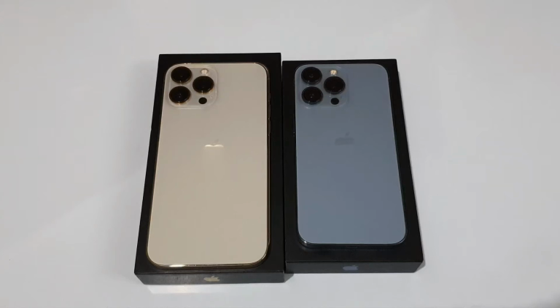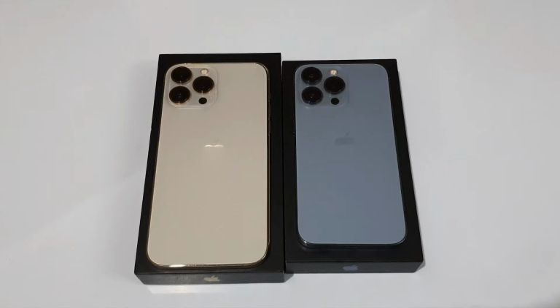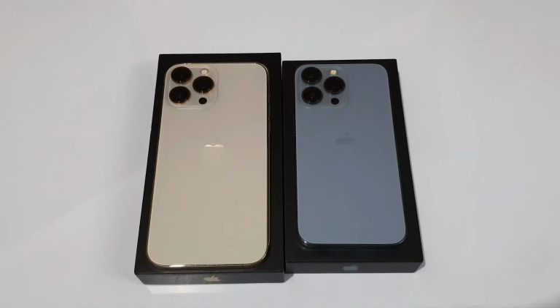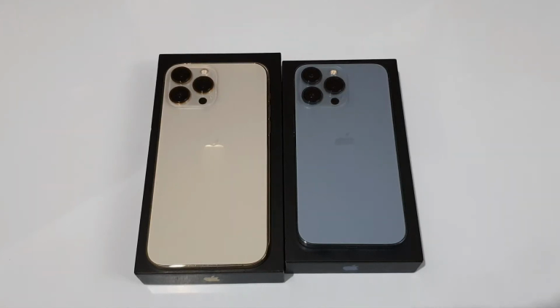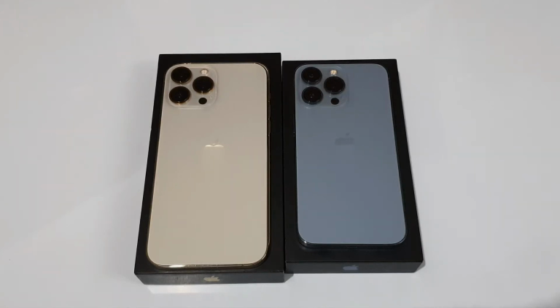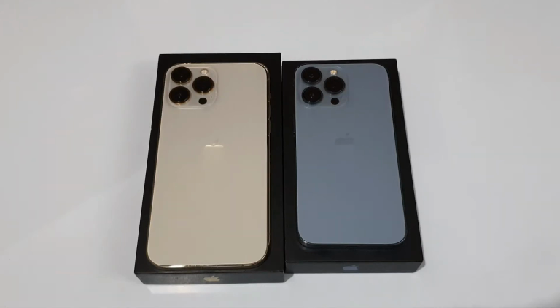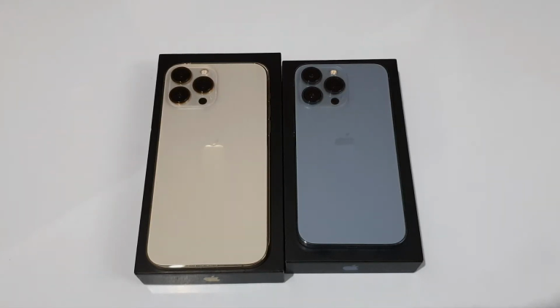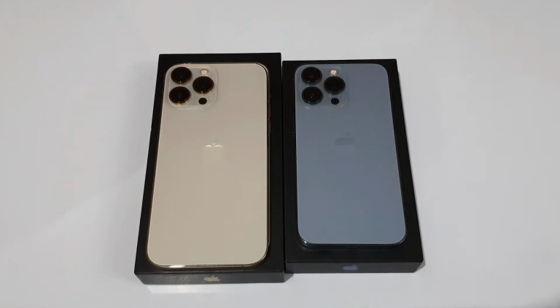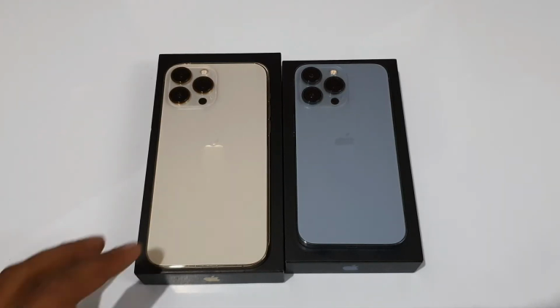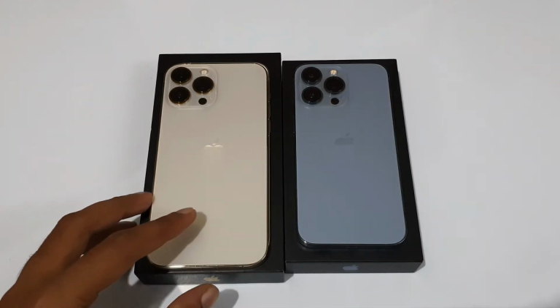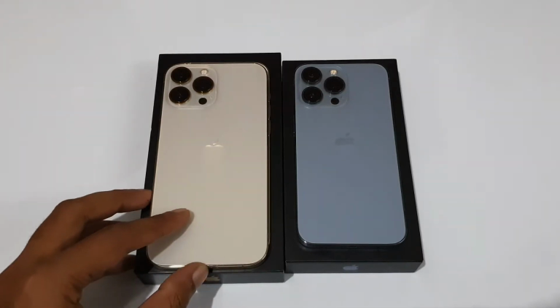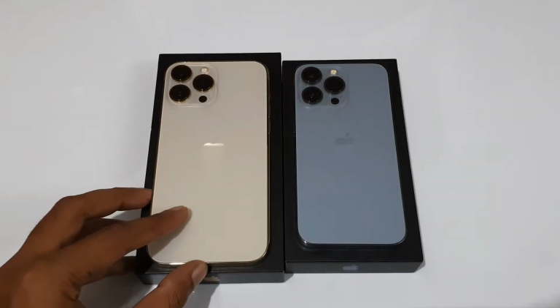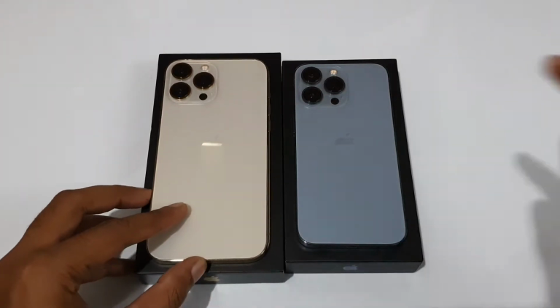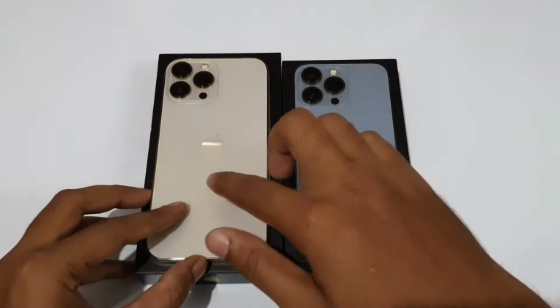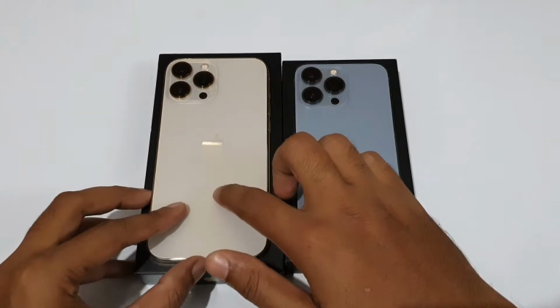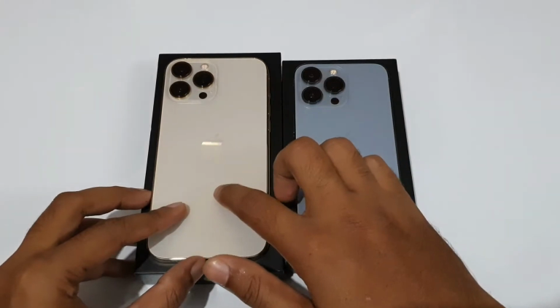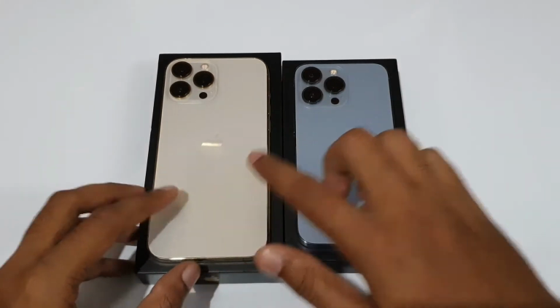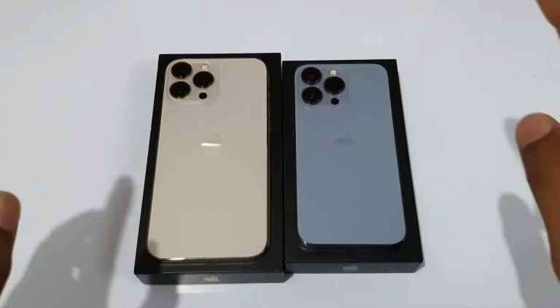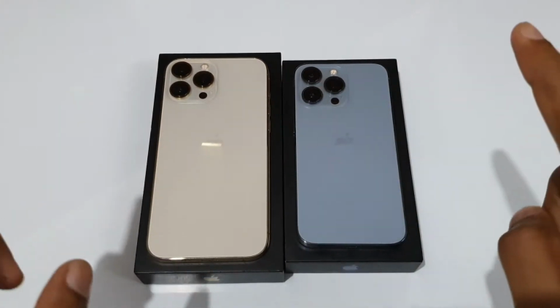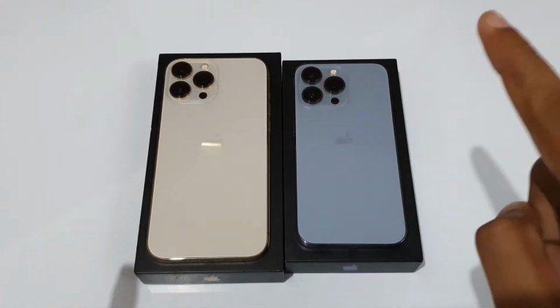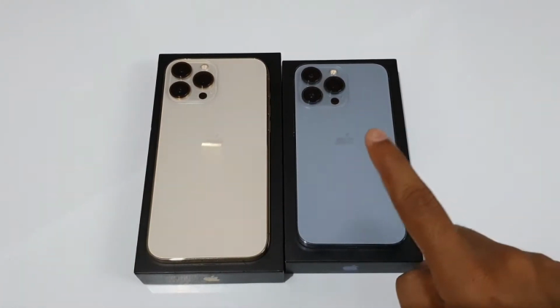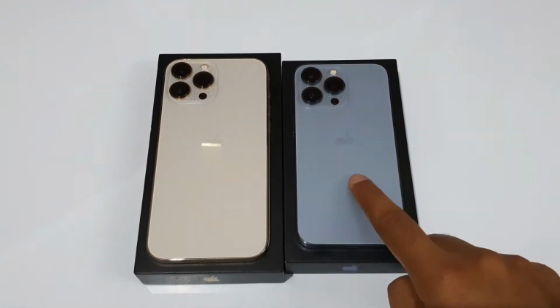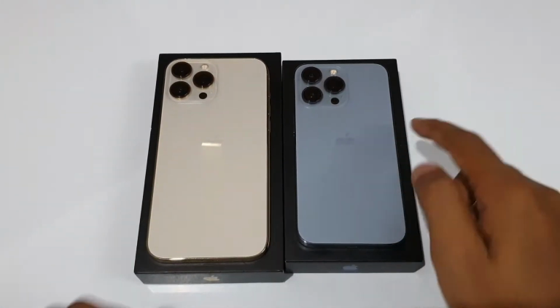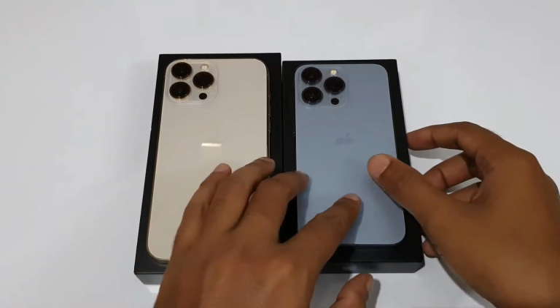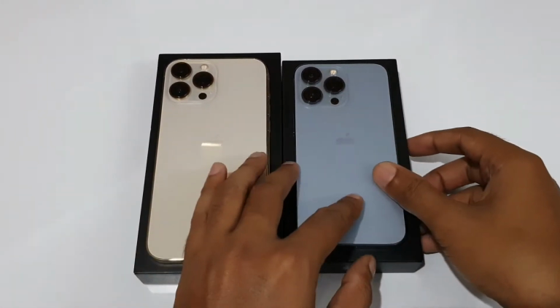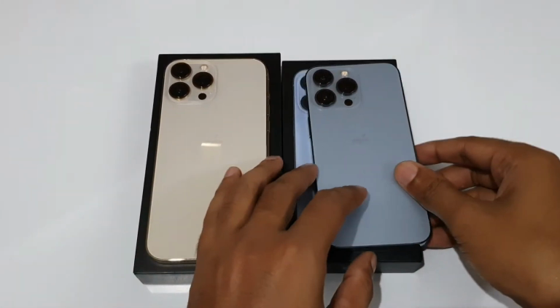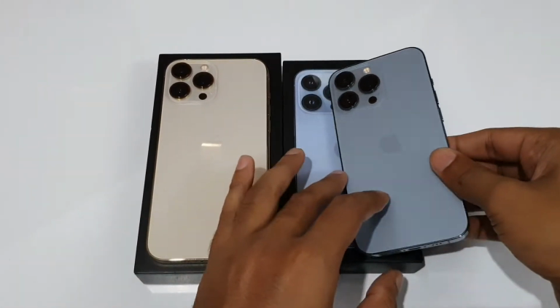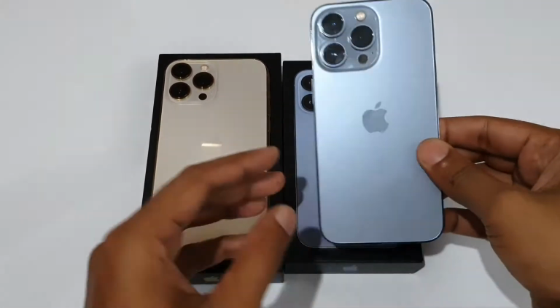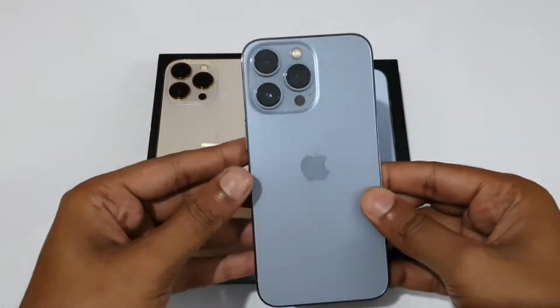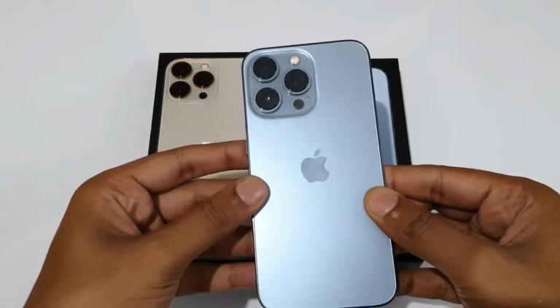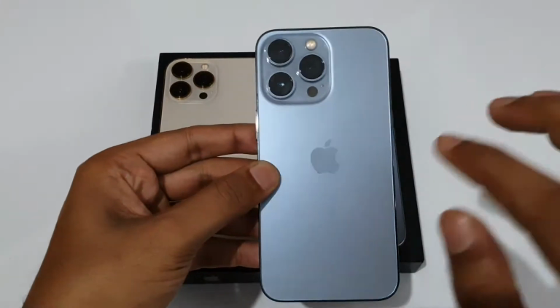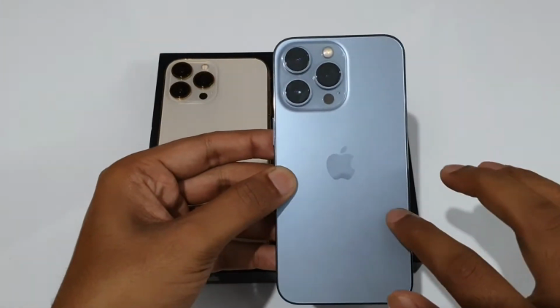Hello guys, welcome to the YouTube channel. In today's video we are going to compare the iPhone 13 Pro Max versus the iPhone 13 Pro.